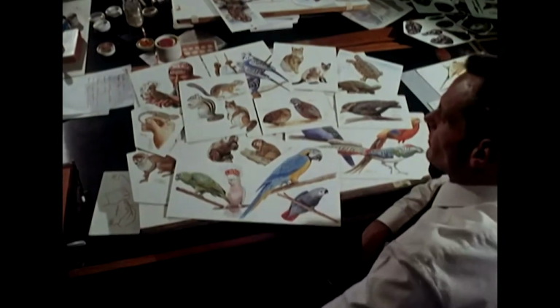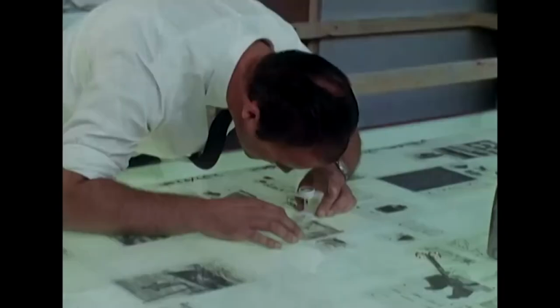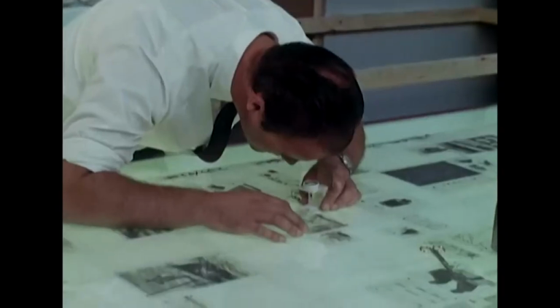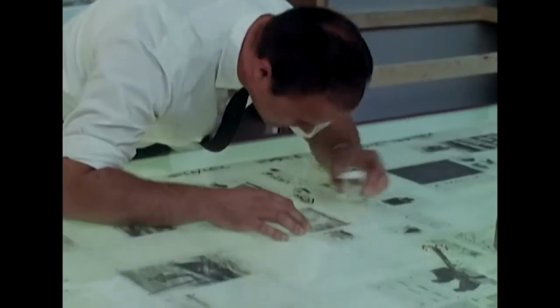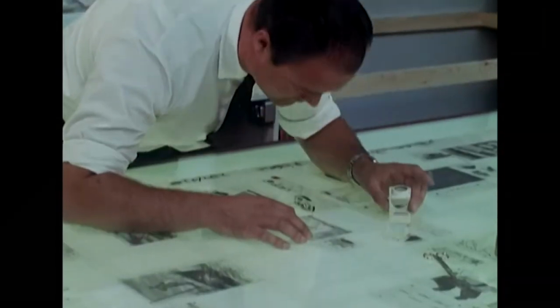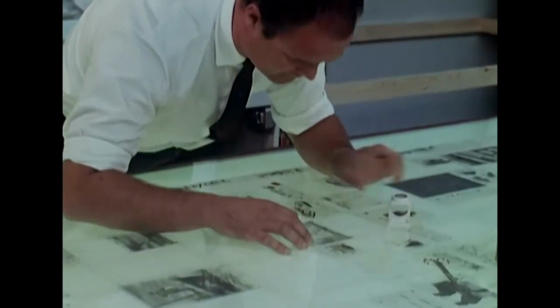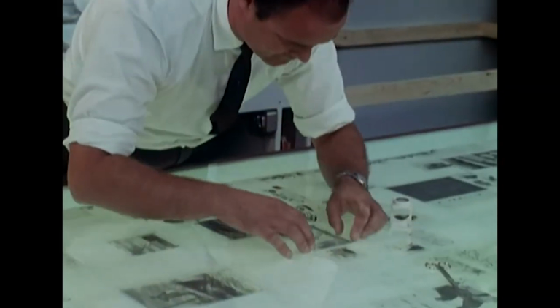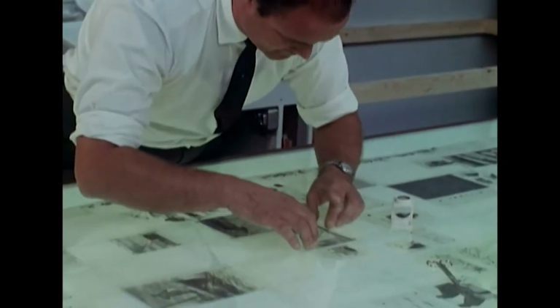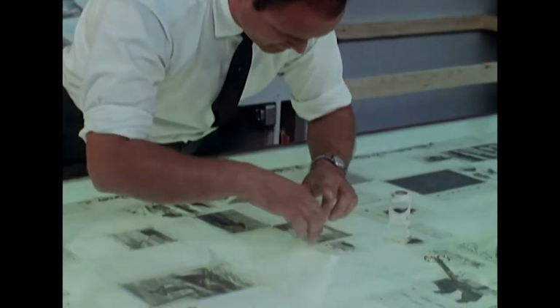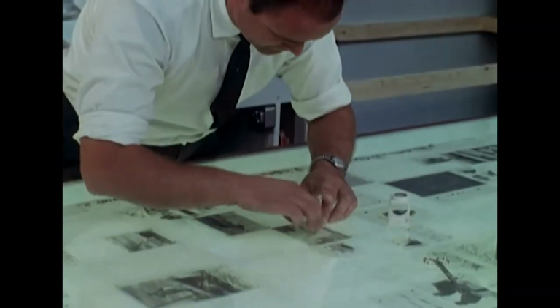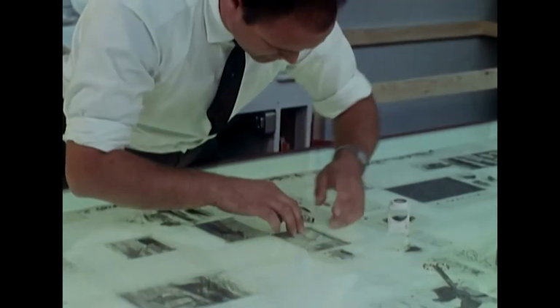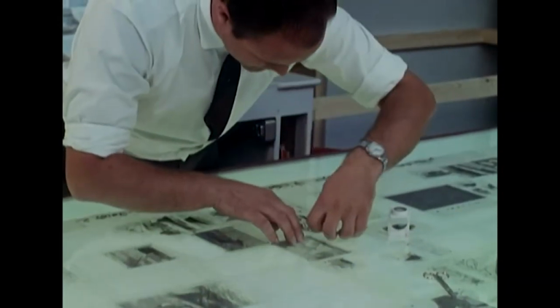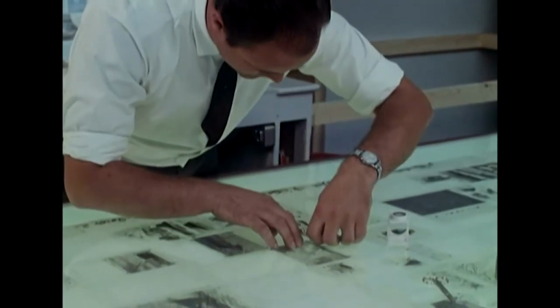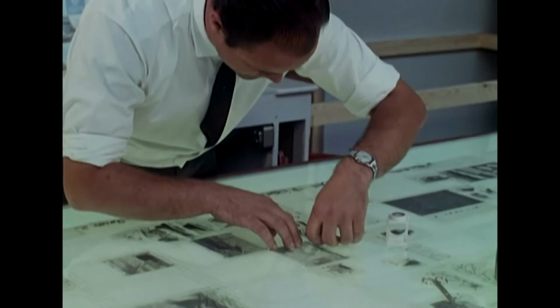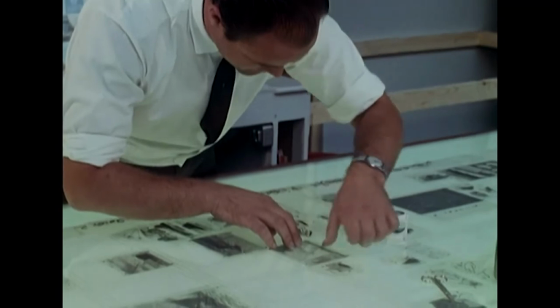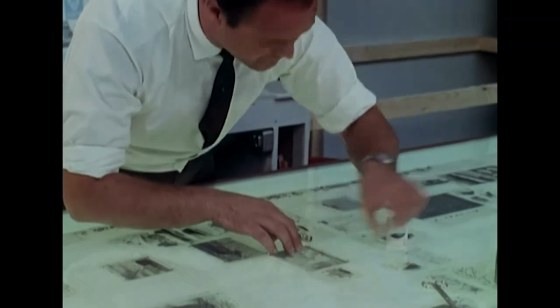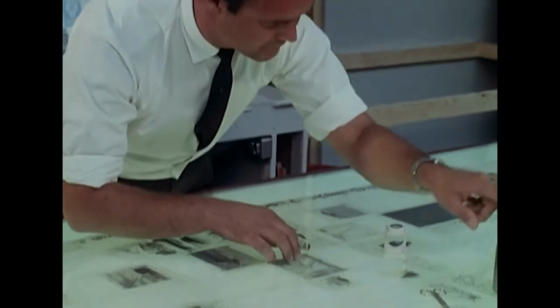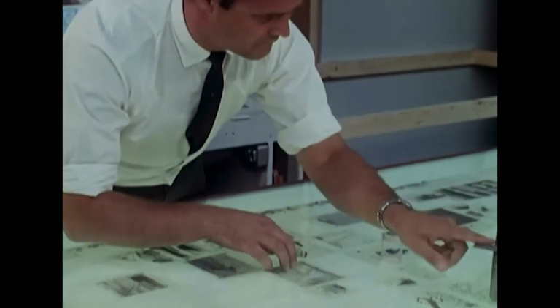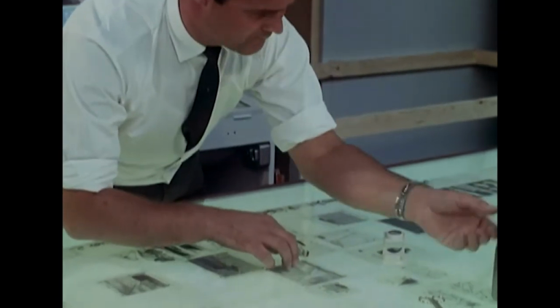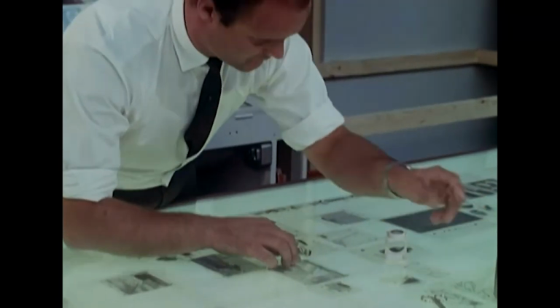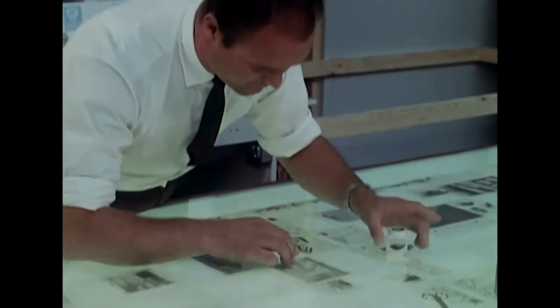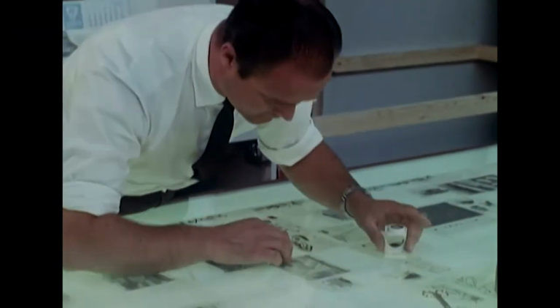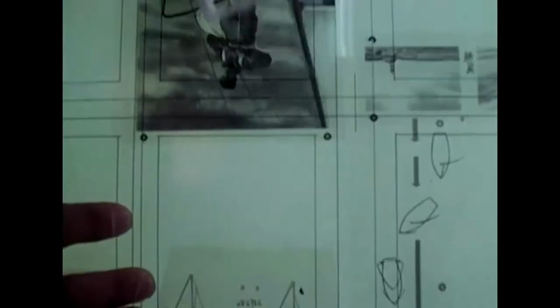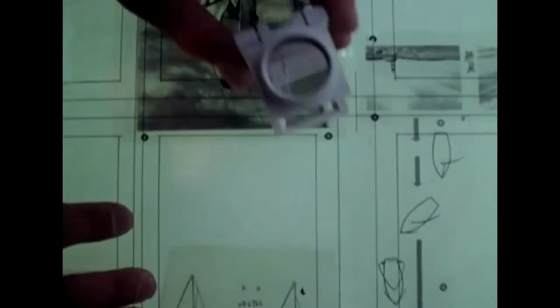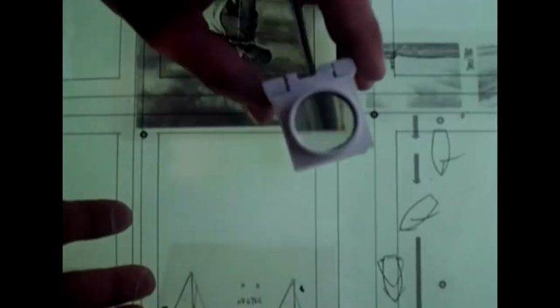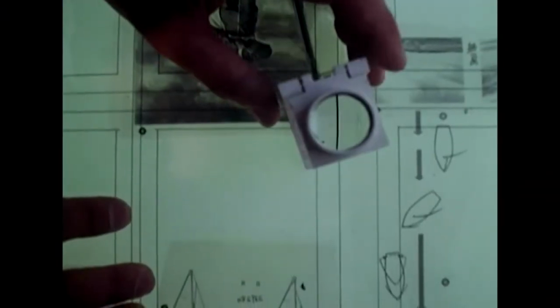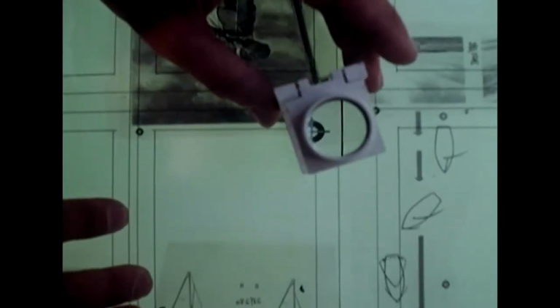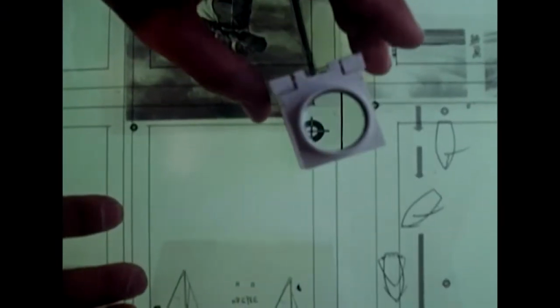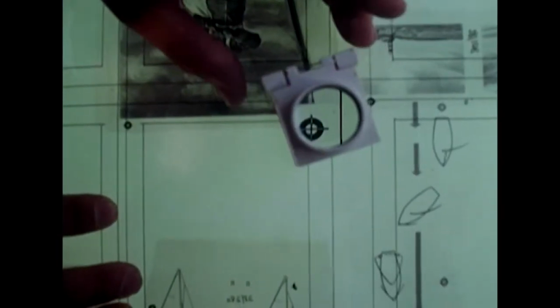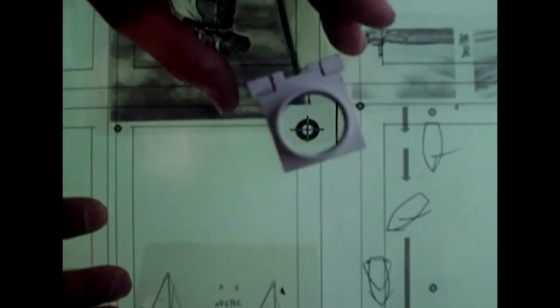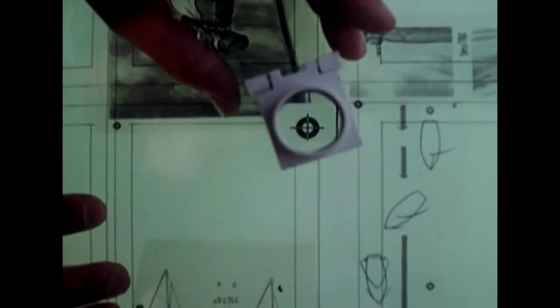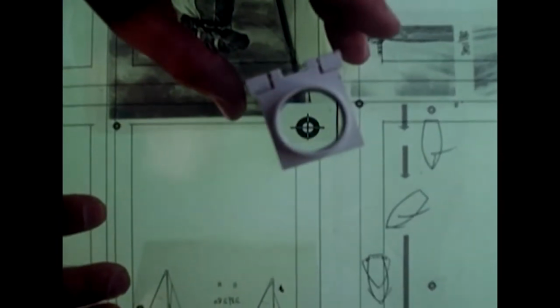When the designs have been approved, they're transferred onto a transparent foil — a particularly delicate job checking that every illustration is precisely in place.